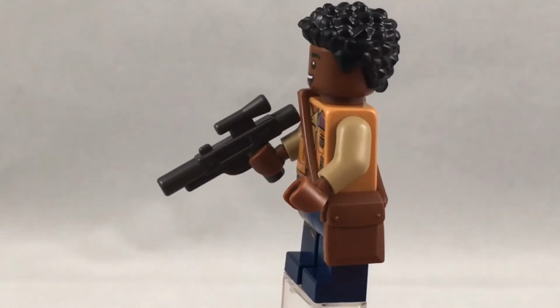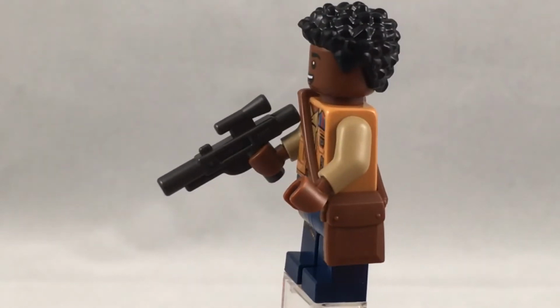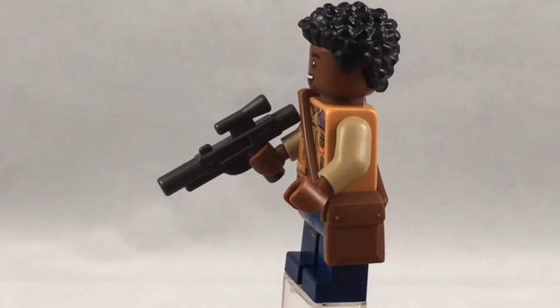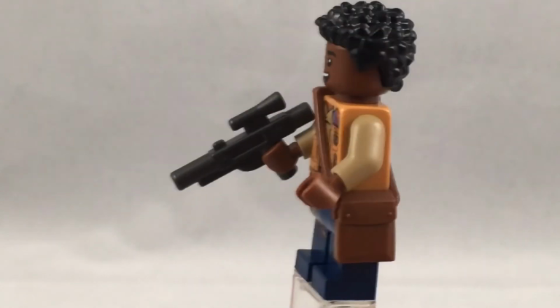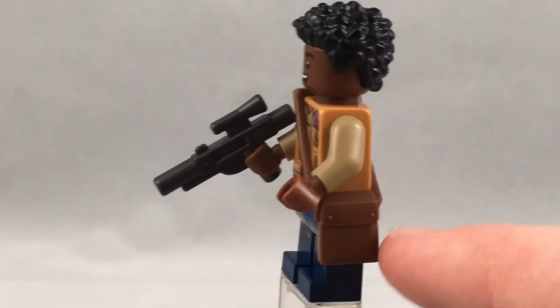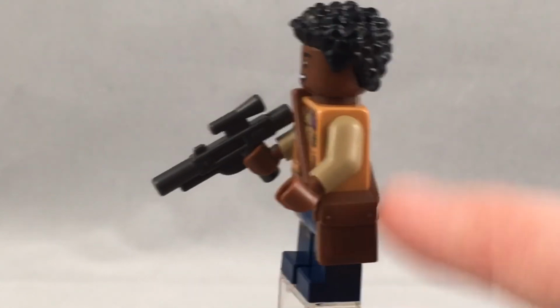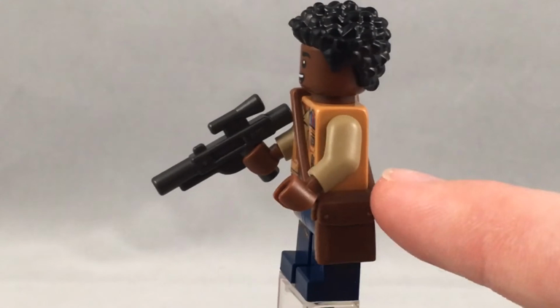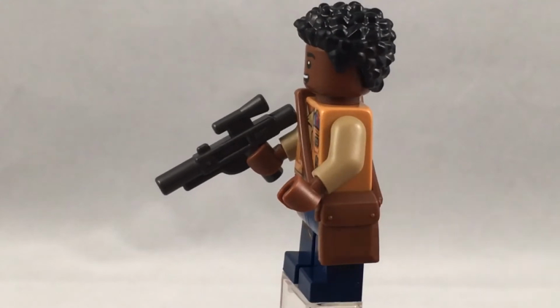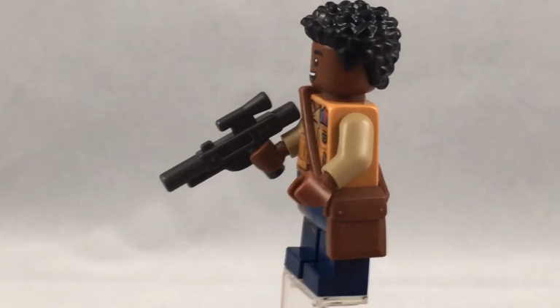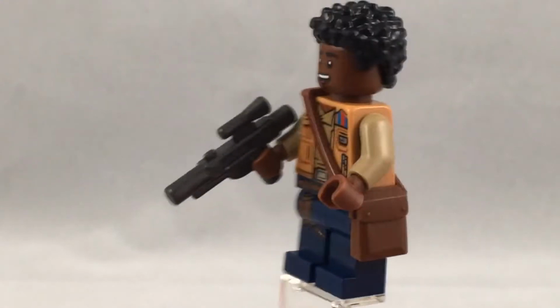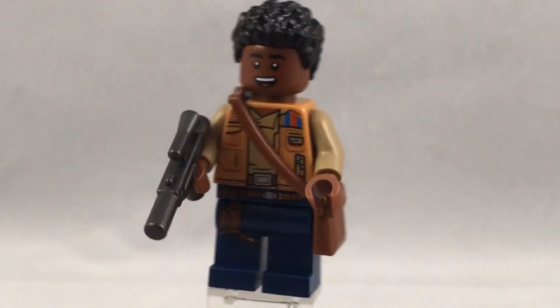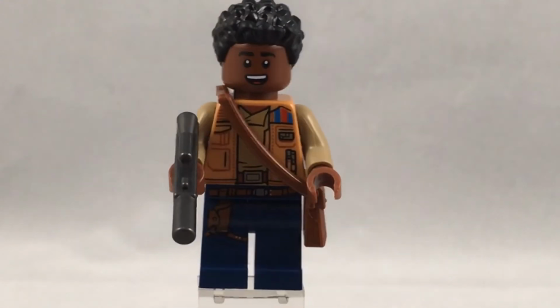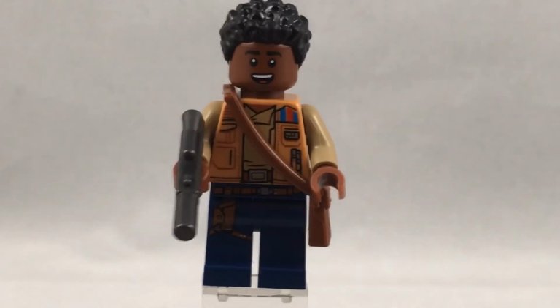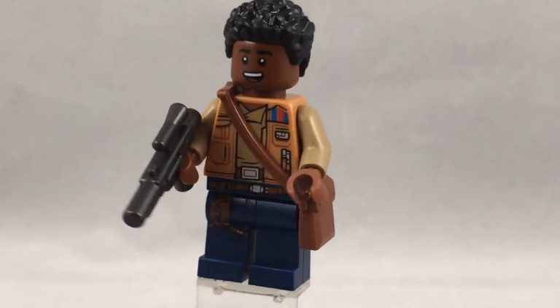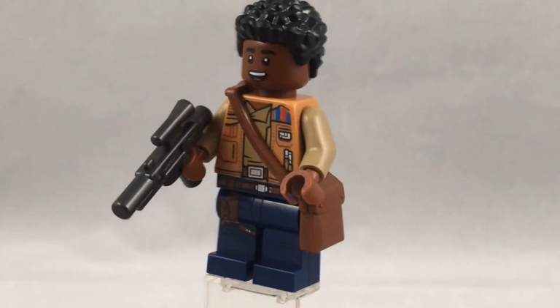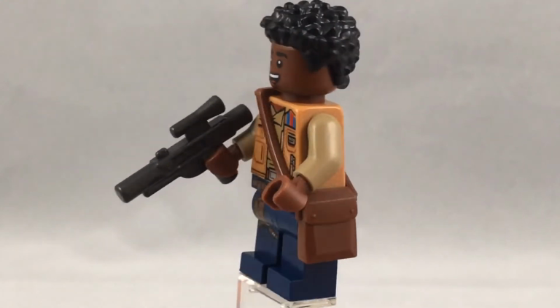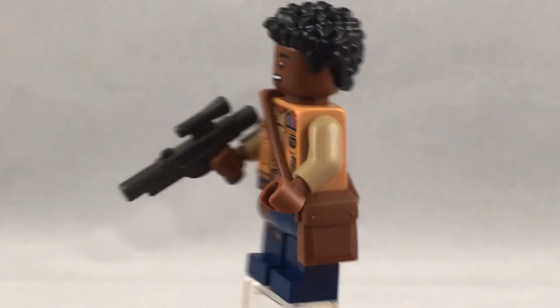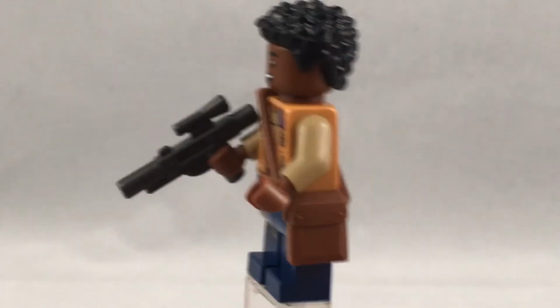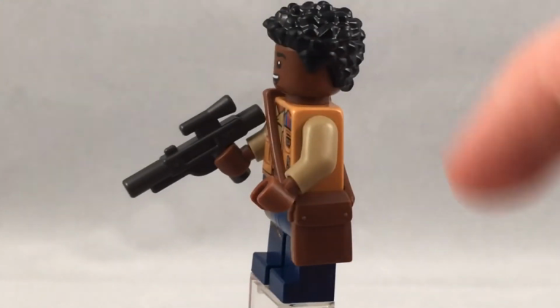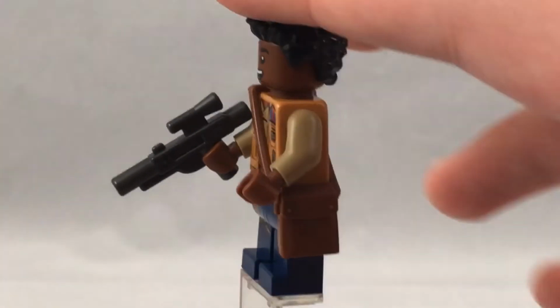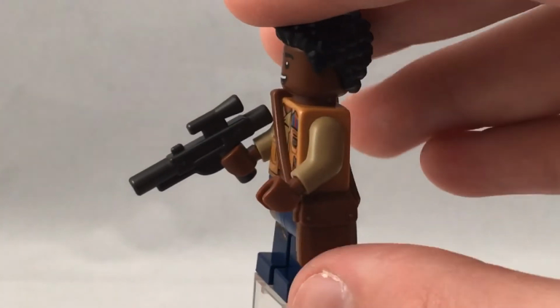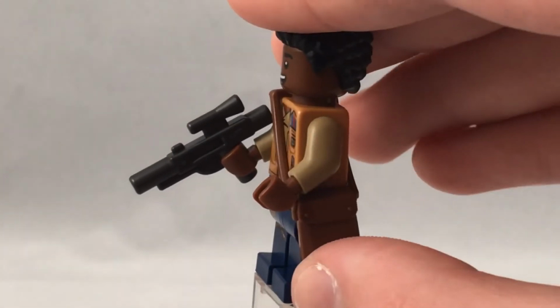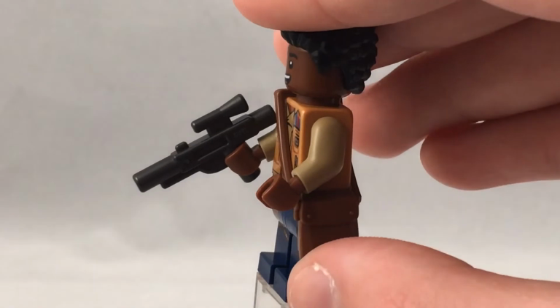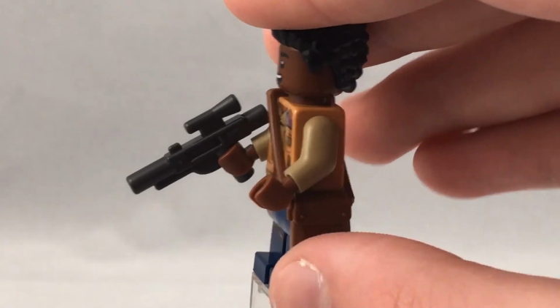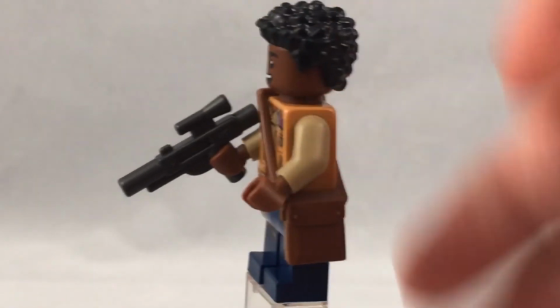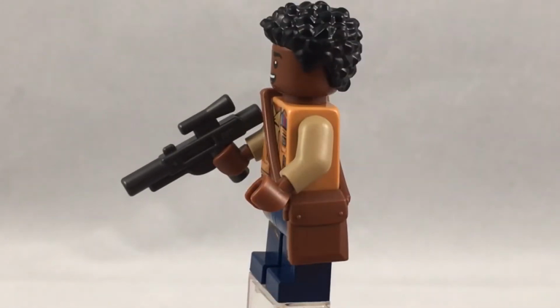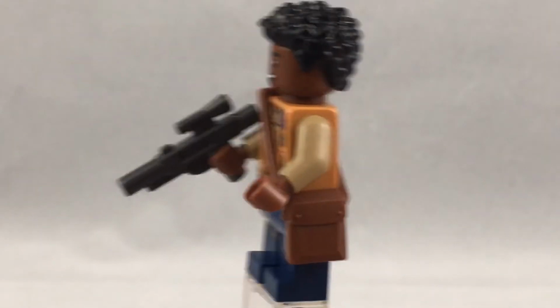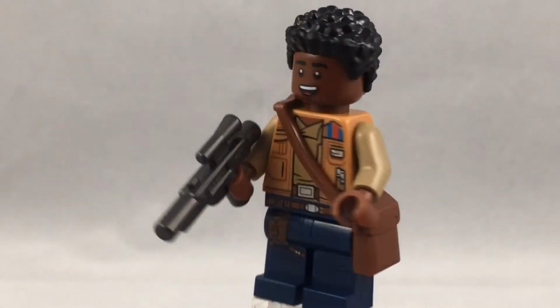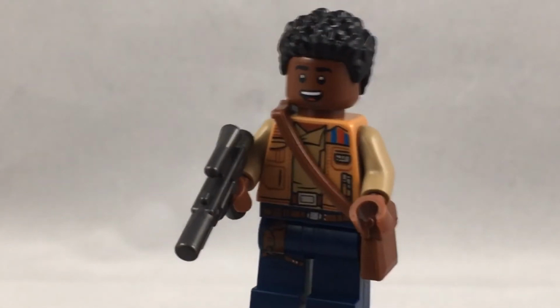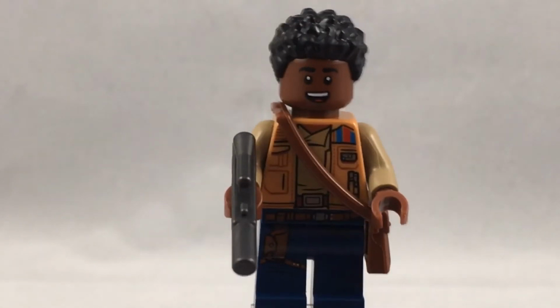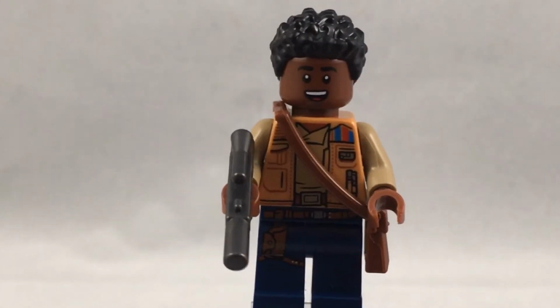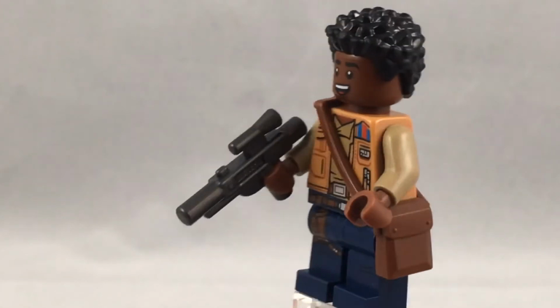He also comes with this very nice satchel piece which I believe was first introduced in Indiana Jones, but this is my first one that I have, so that's pretty cool. I didn't know how to put it on at first but I figured it out.